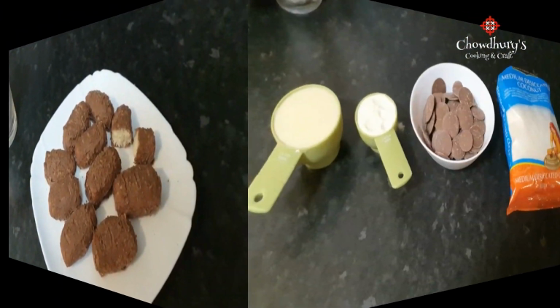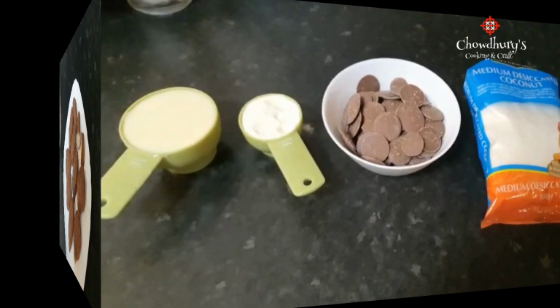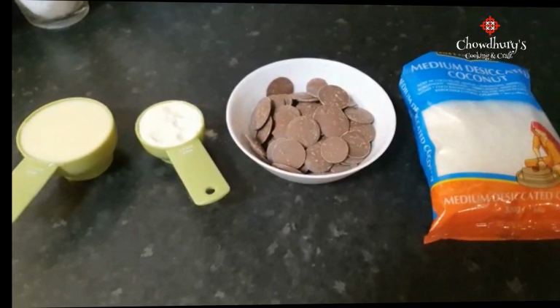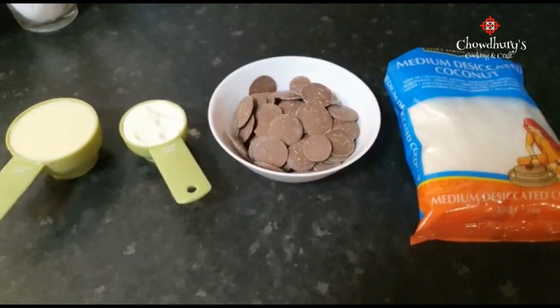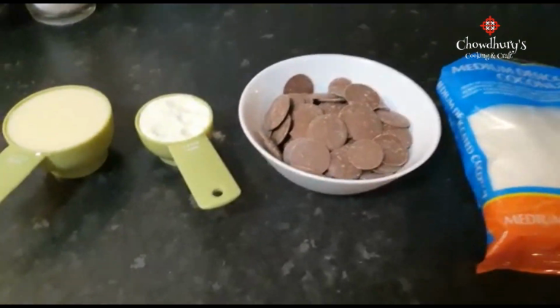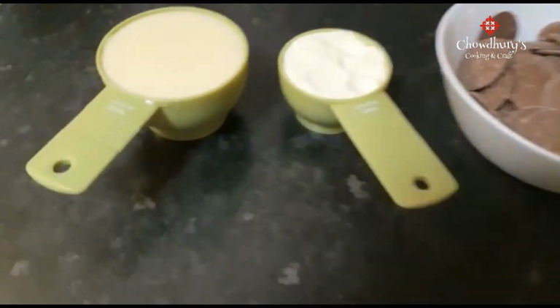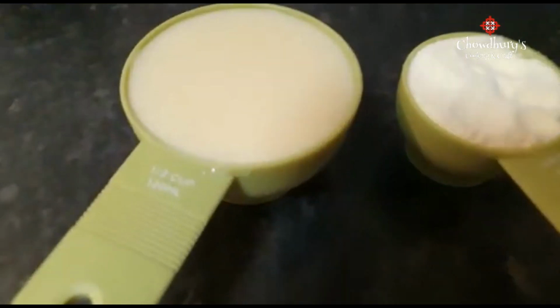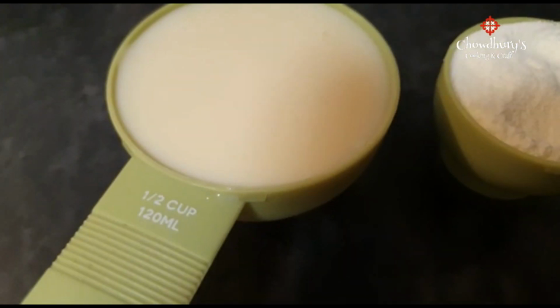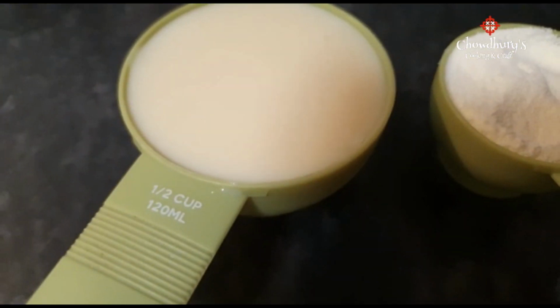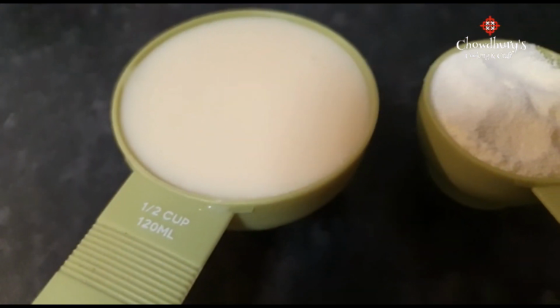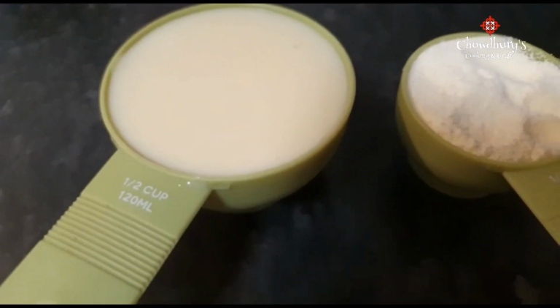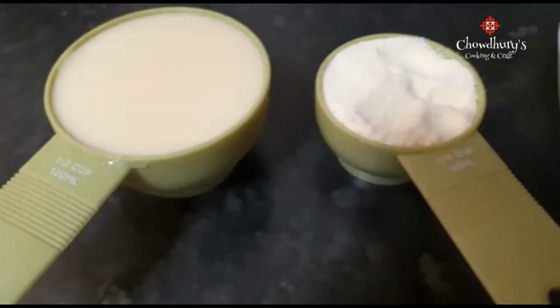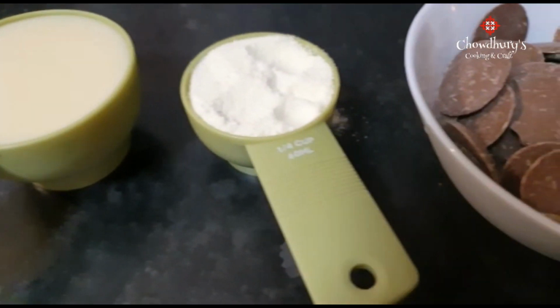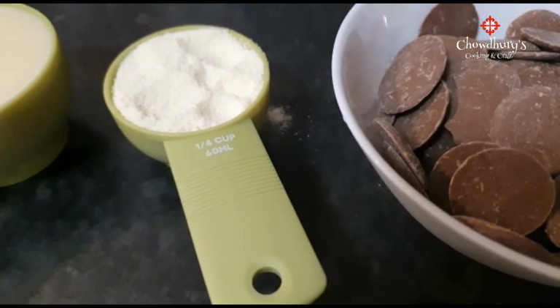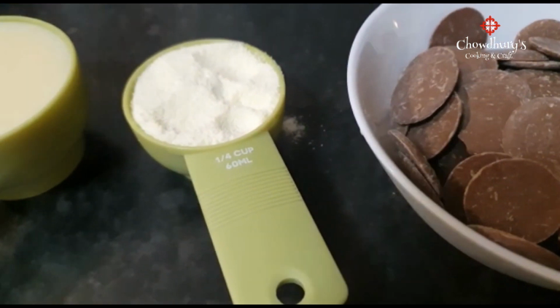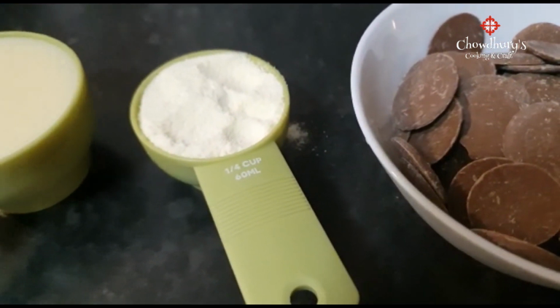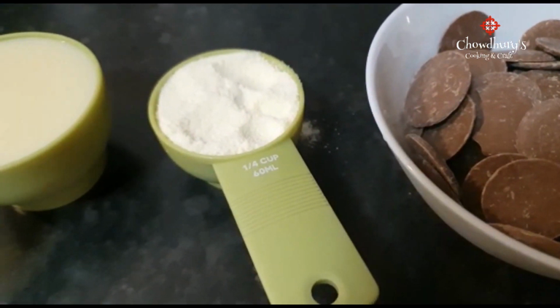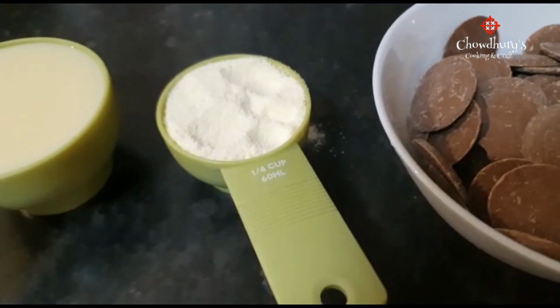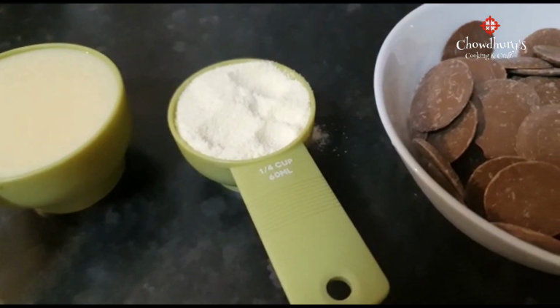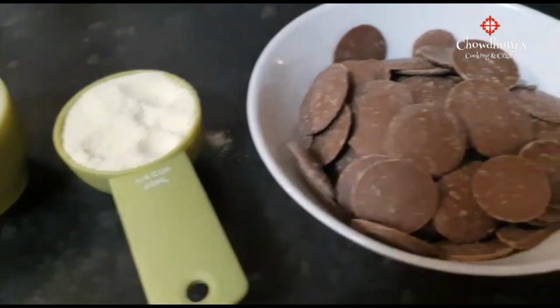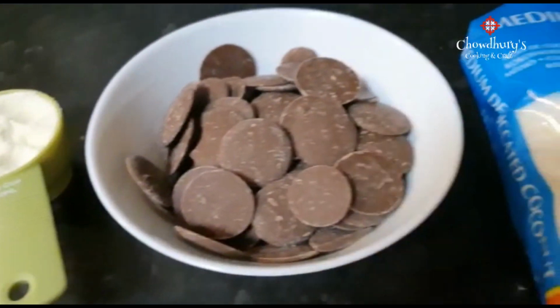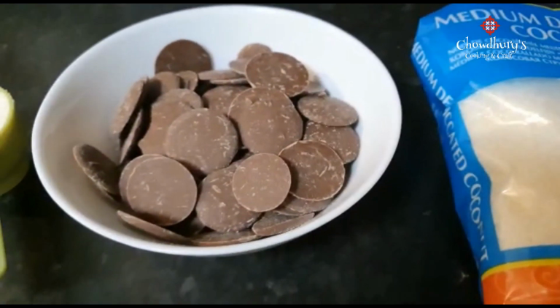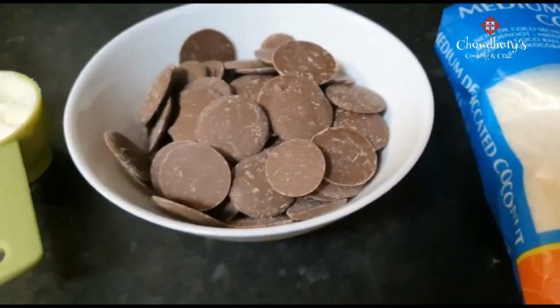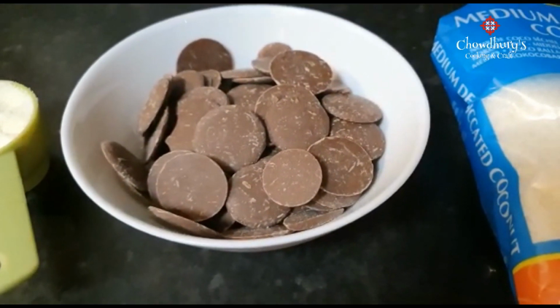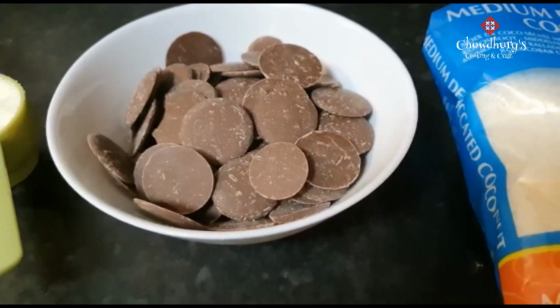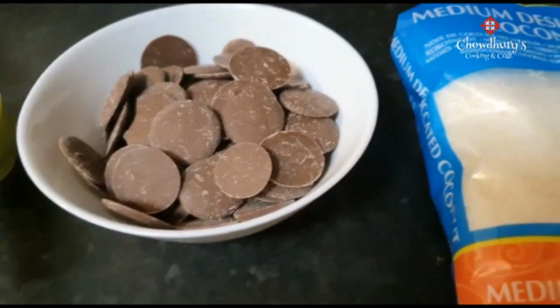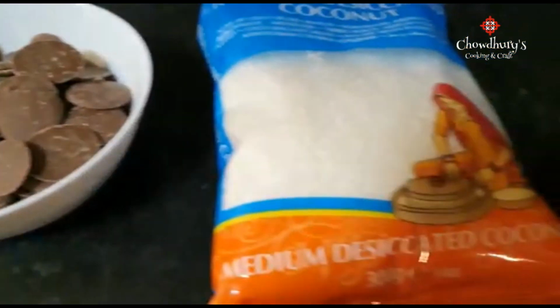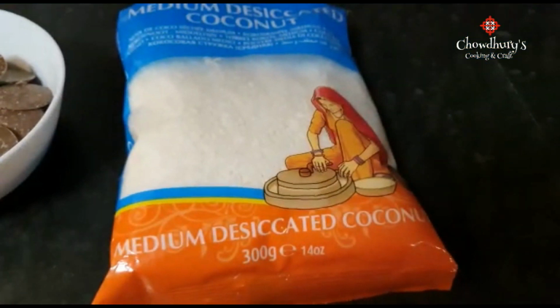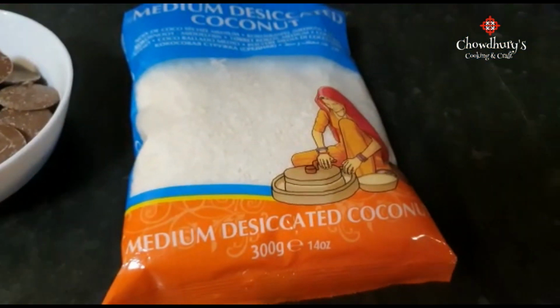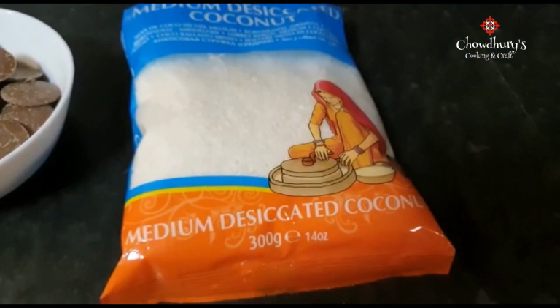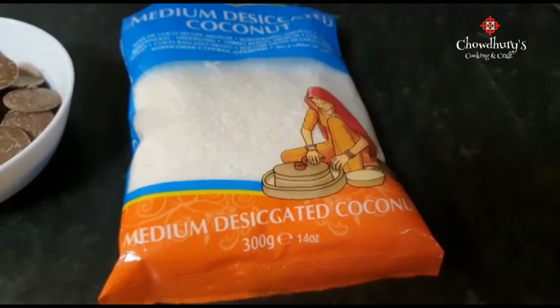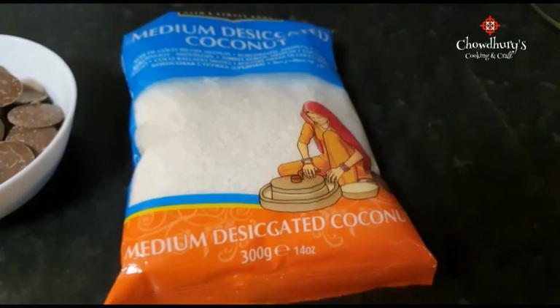The ingredients you need for today's recipe are half a cup of condensed milk, a quarter of a cup of milk powder, 200 grams of chocolate, and 2 cups of coconut powder.